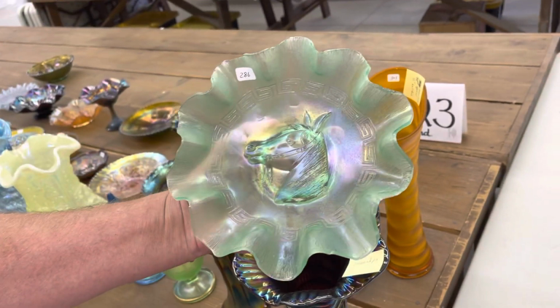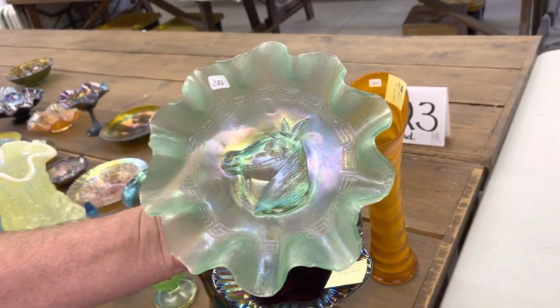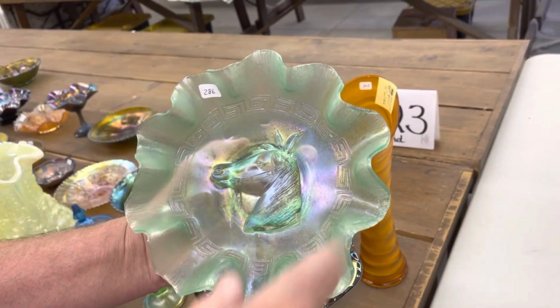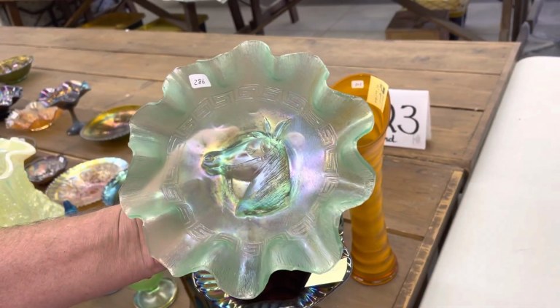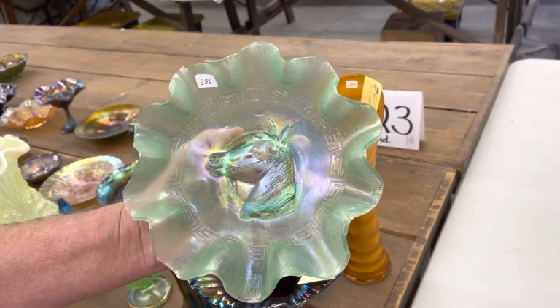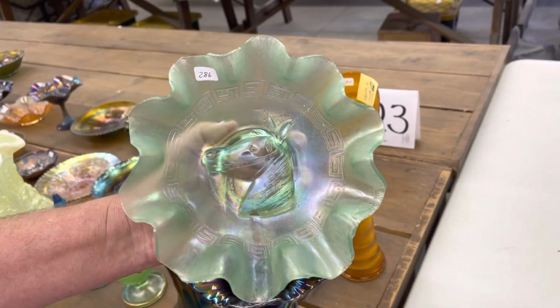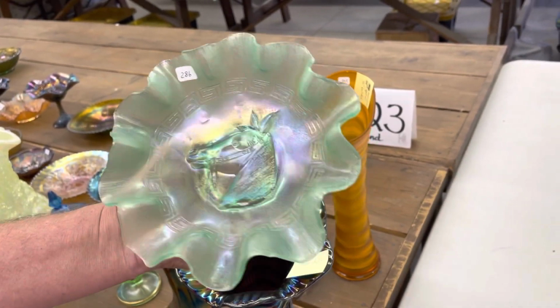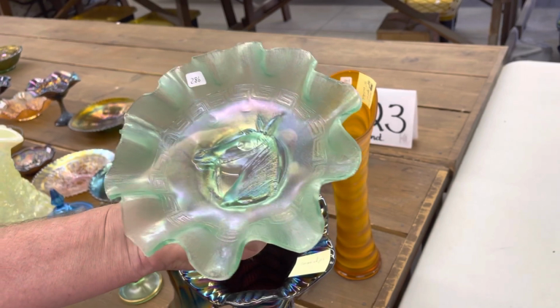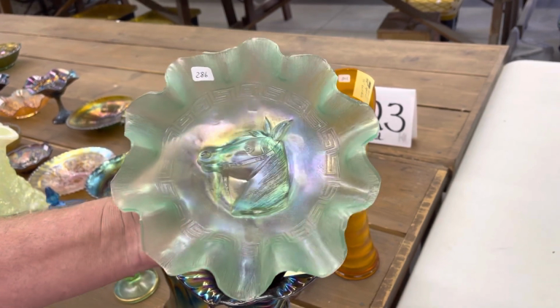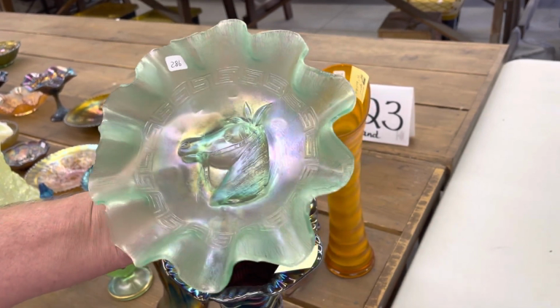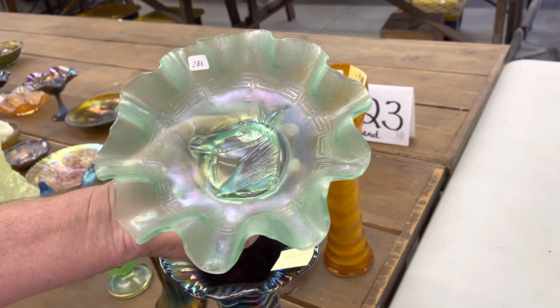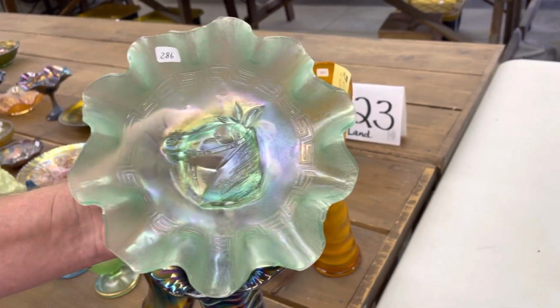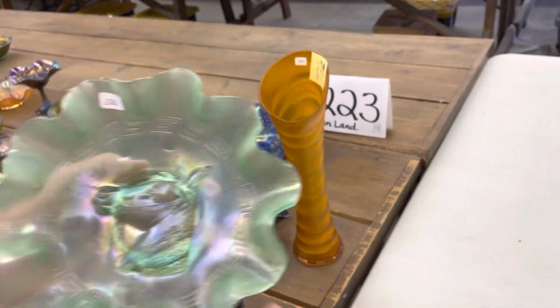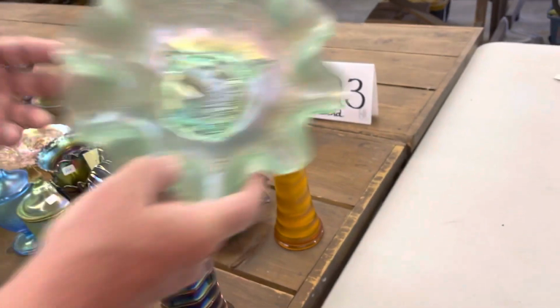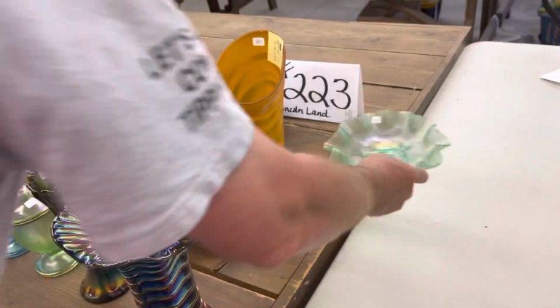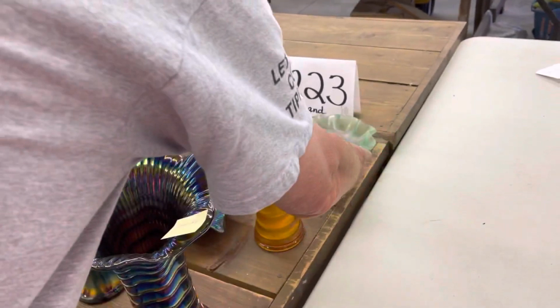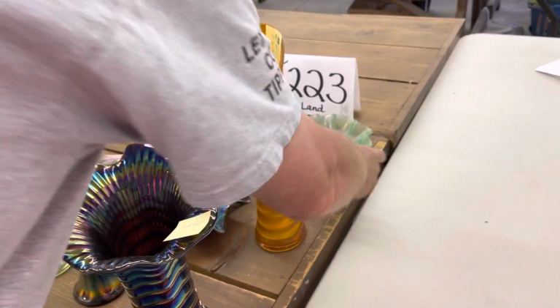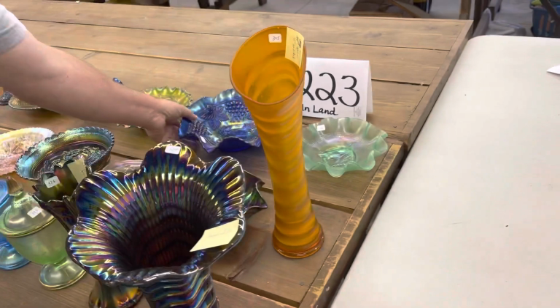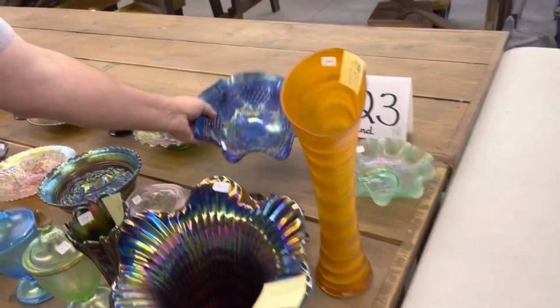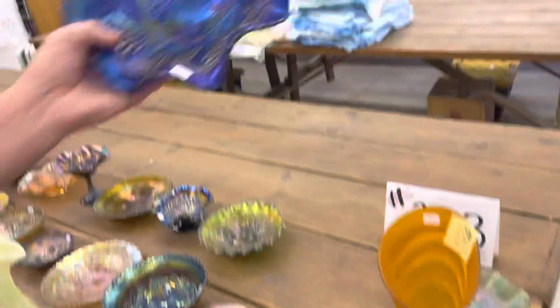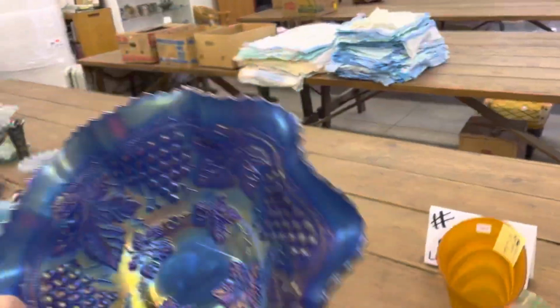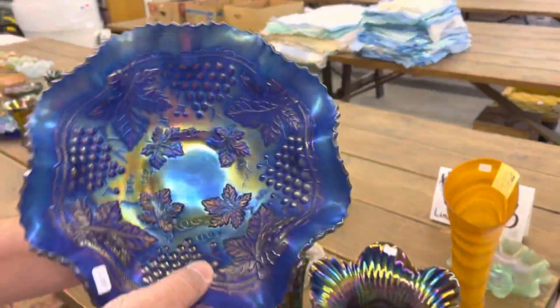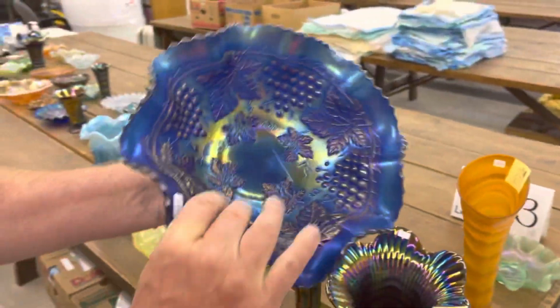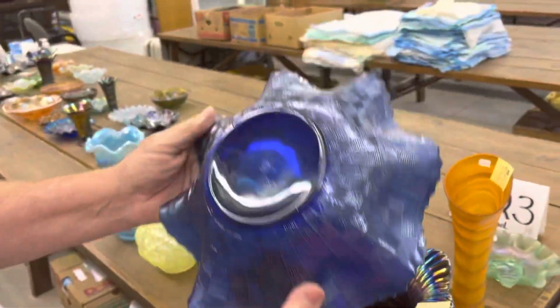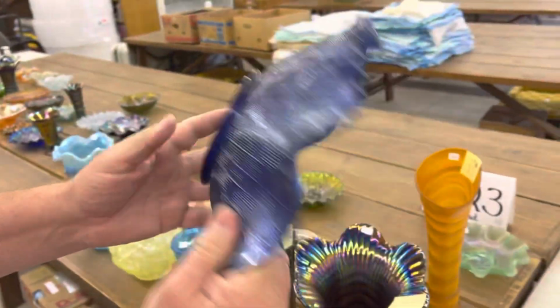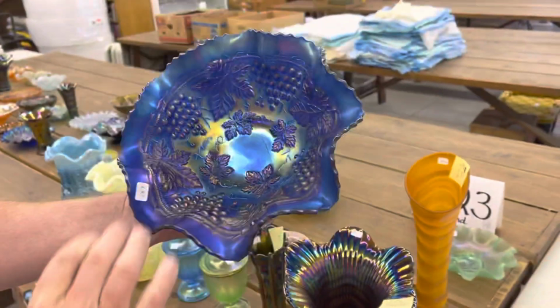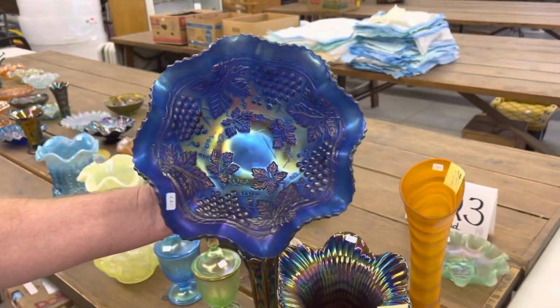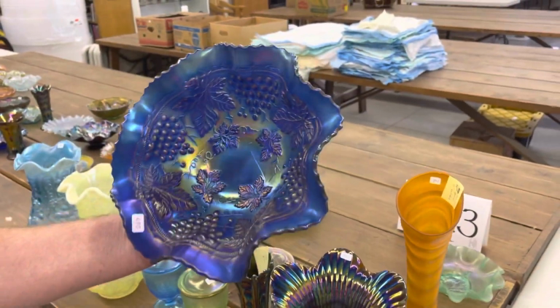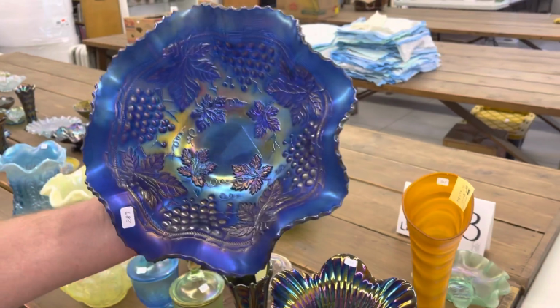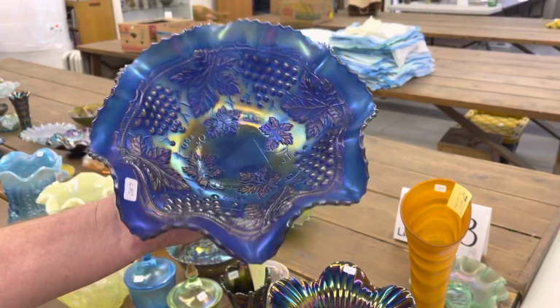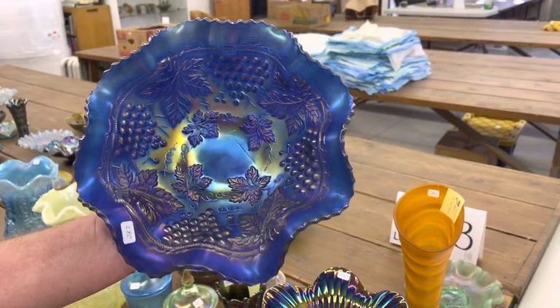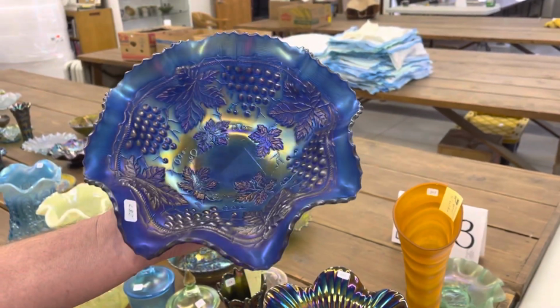Pony Bowl, 10-ruffle. Wonderful piece. Ice Green, rare color. Grape and Cable, 10-inch. Vastal way back in blue. Blue iridescence. A beauty.